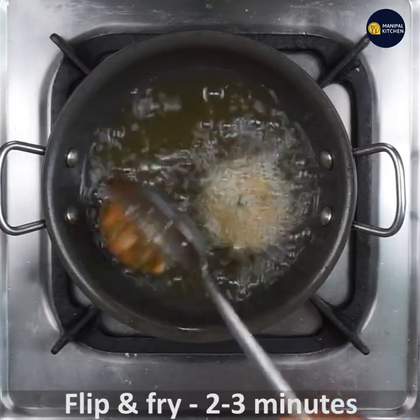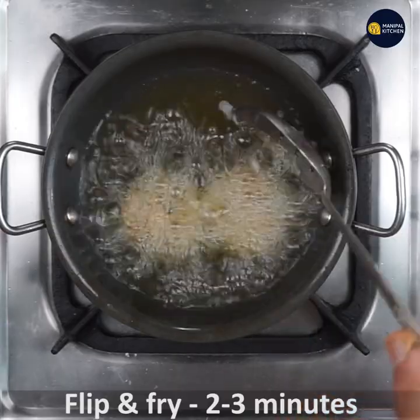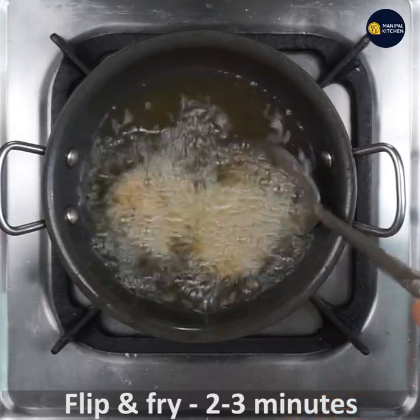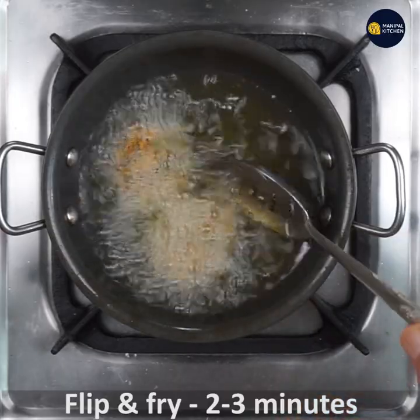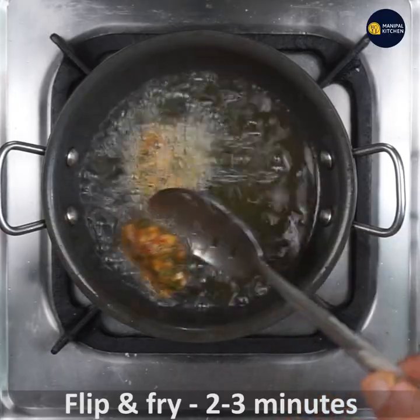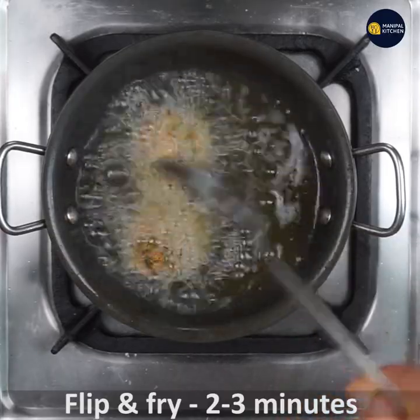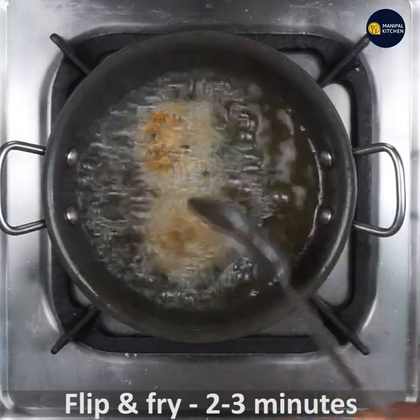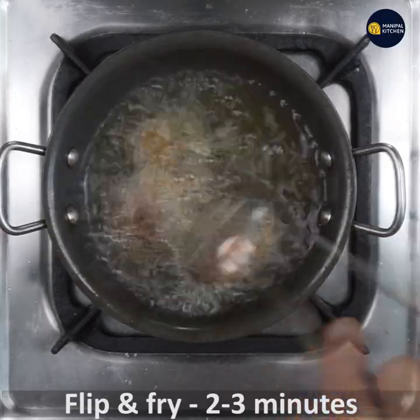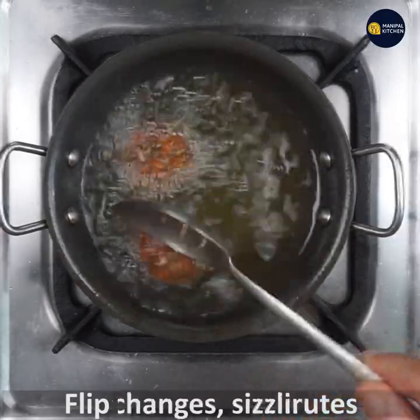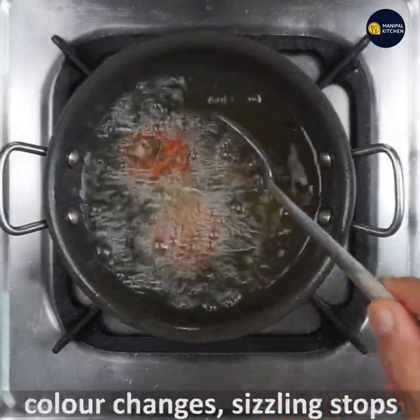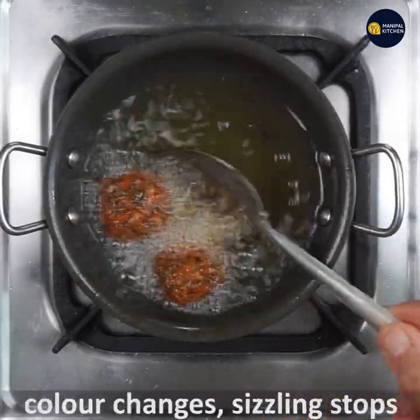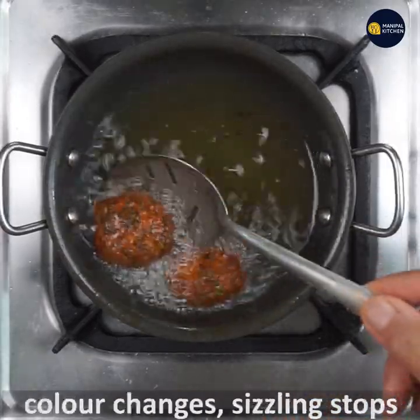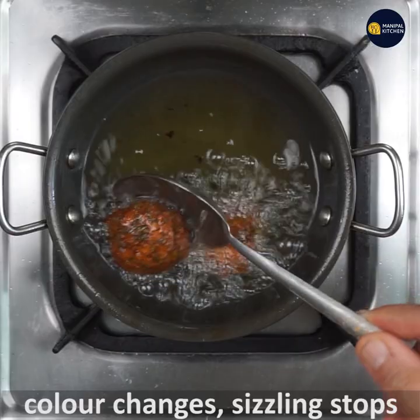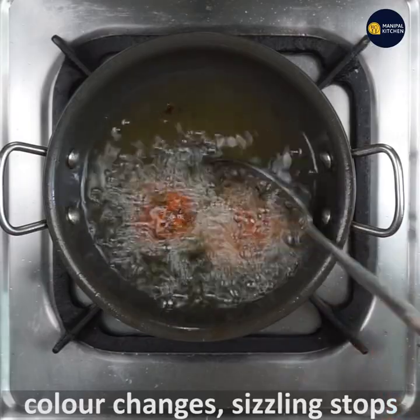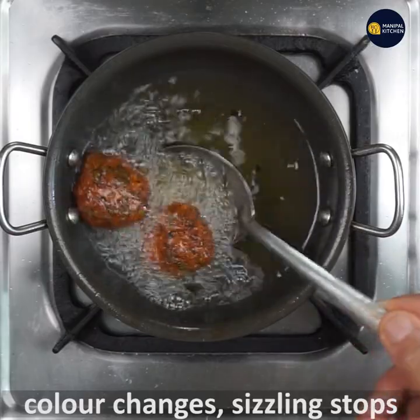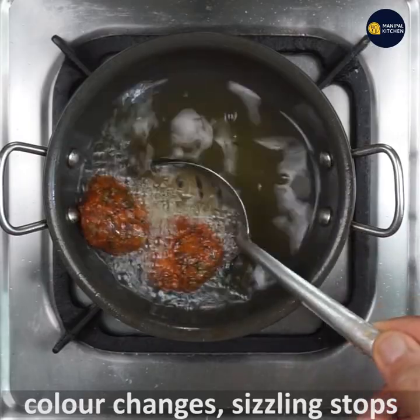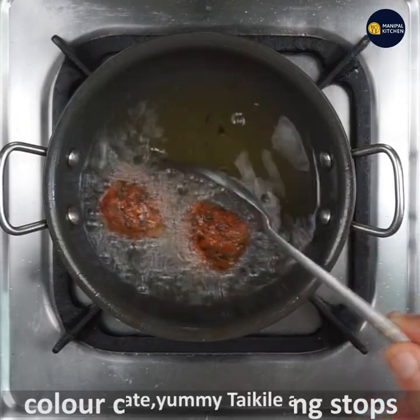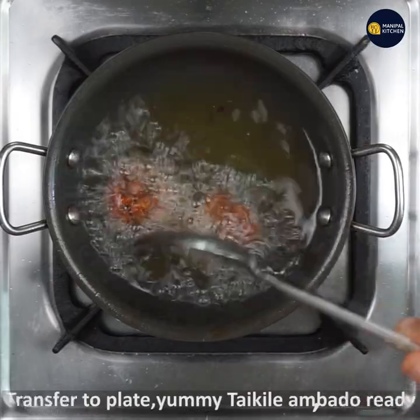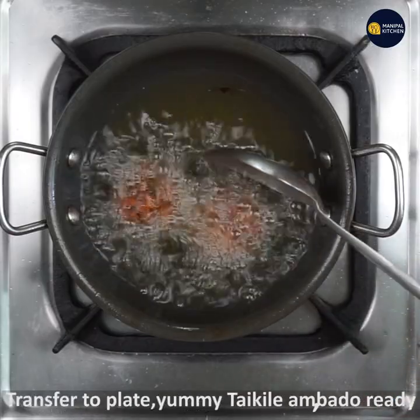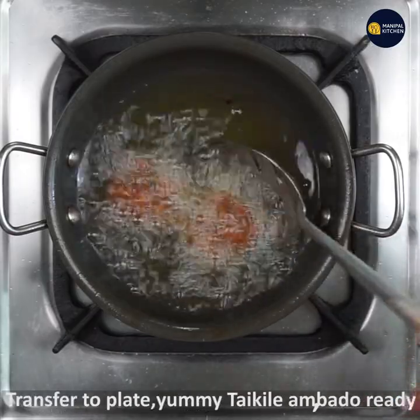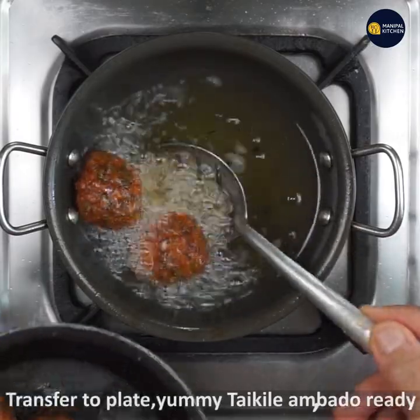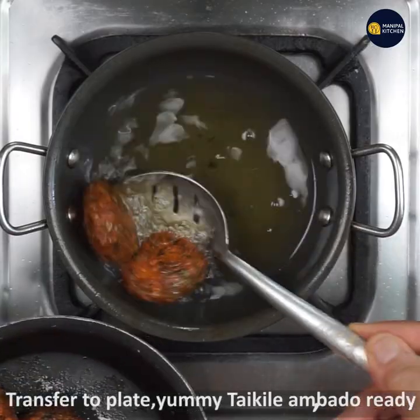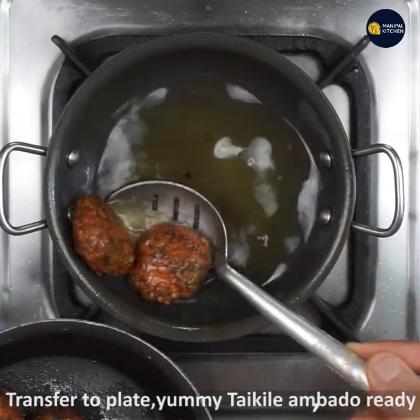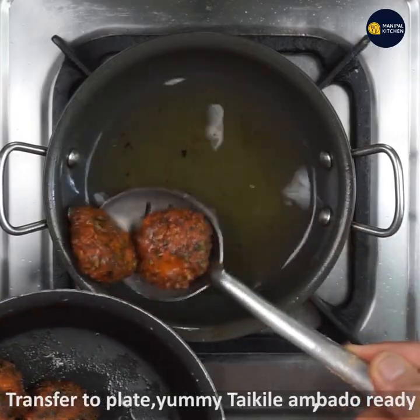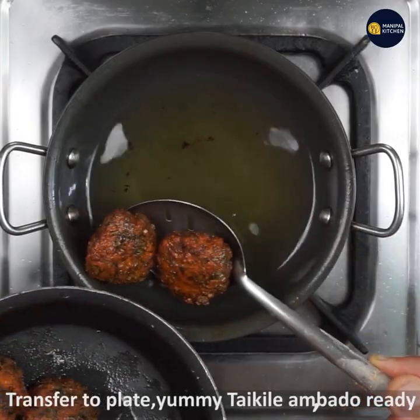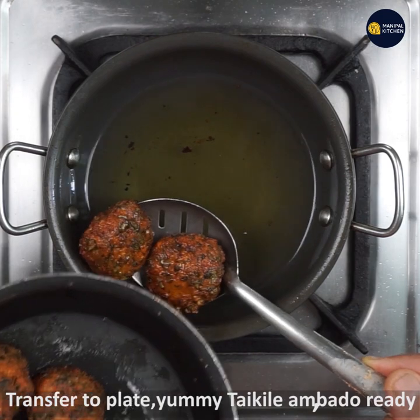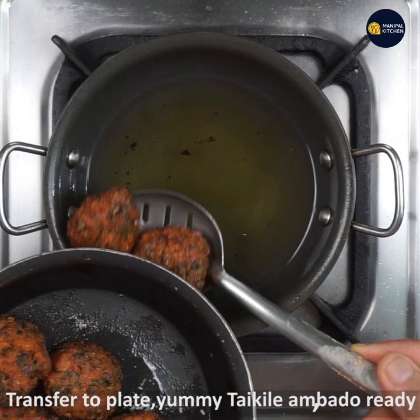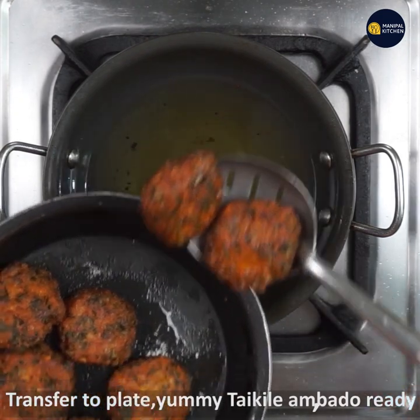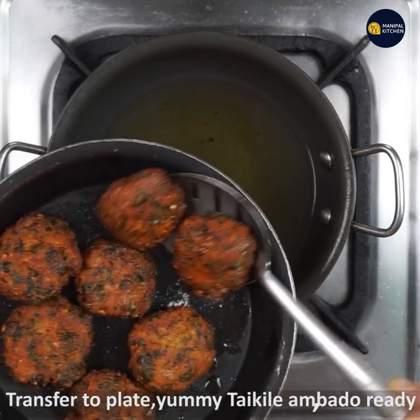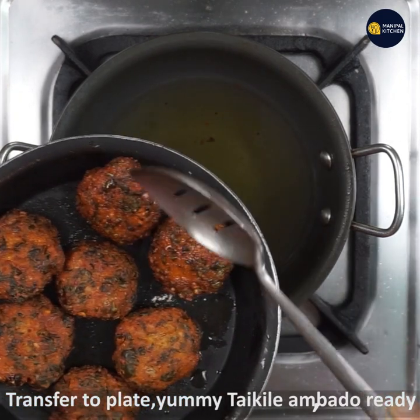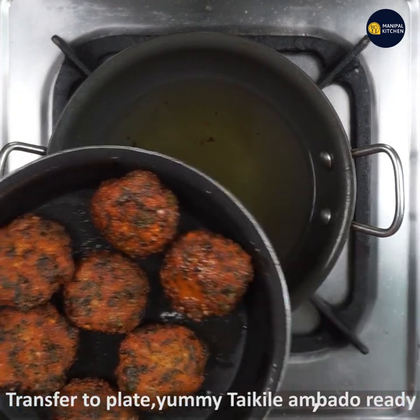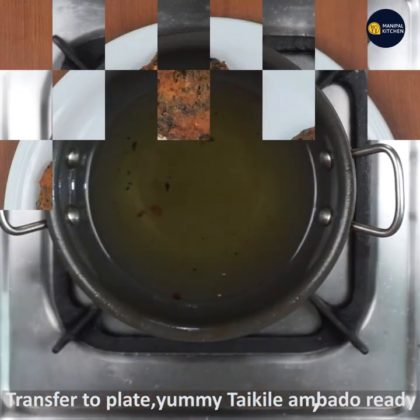Now fry with a medium flame. You can flip and fry with the medium flame. You can dip in the batter and bread. You can change the color and fry until sizzling. The onion version is ready.